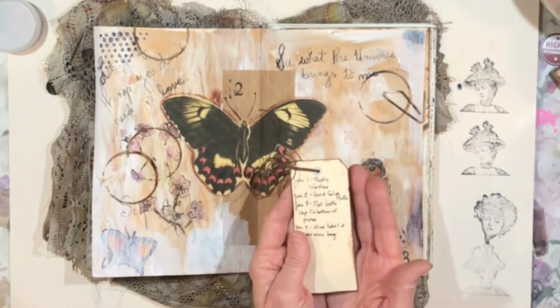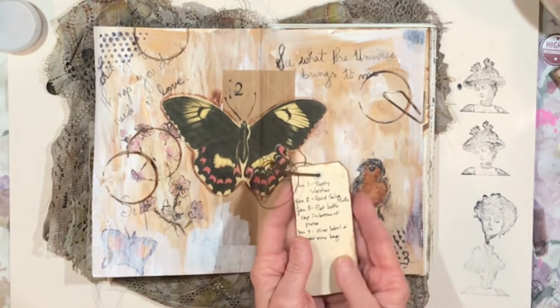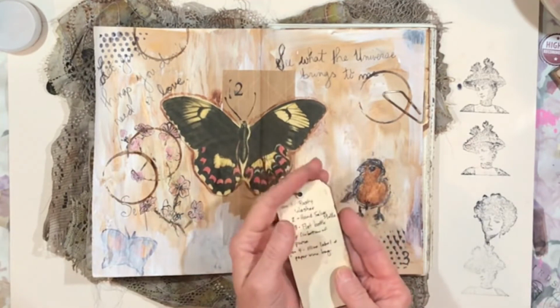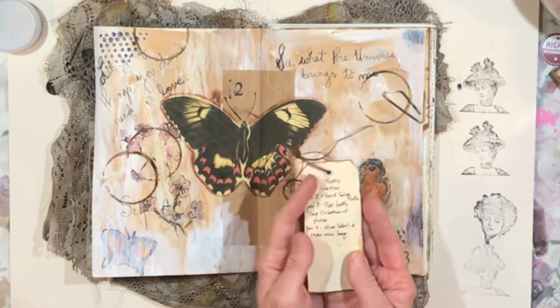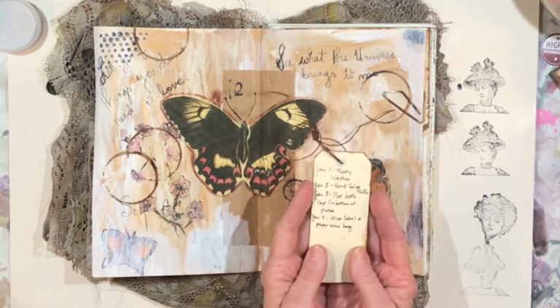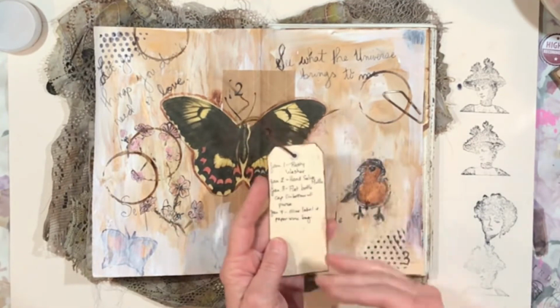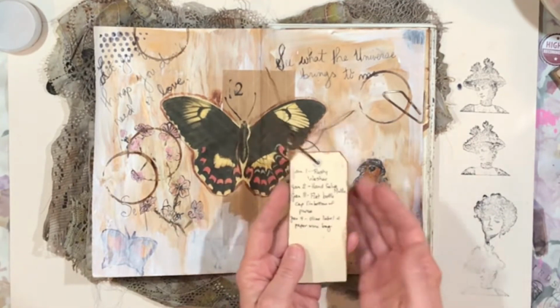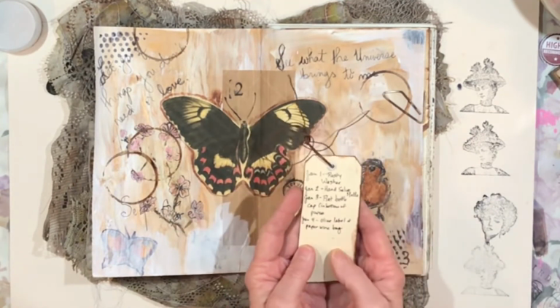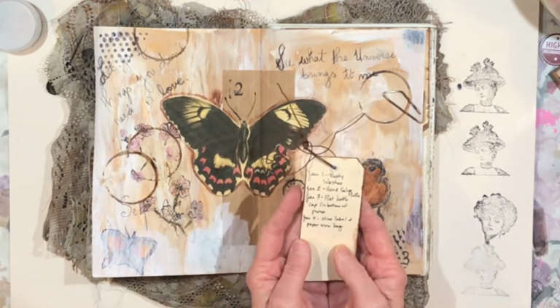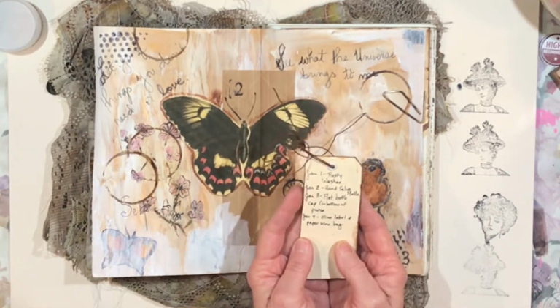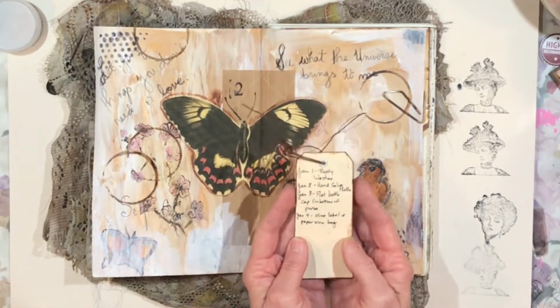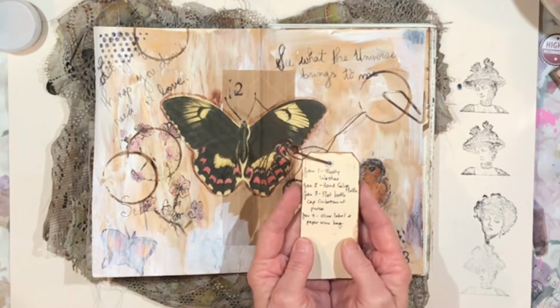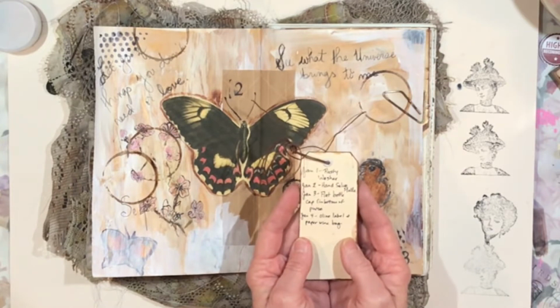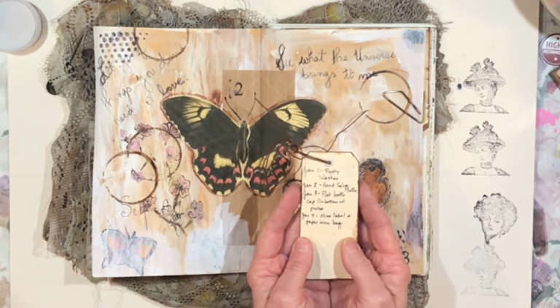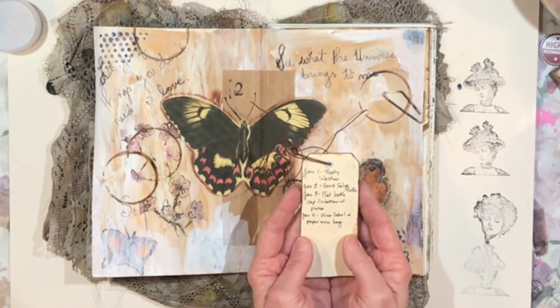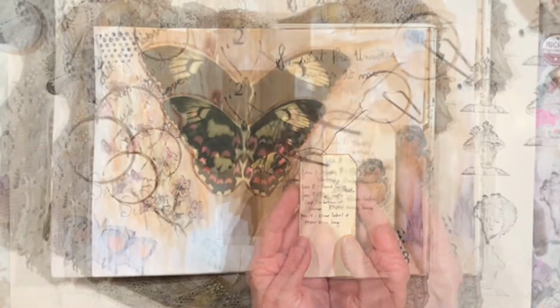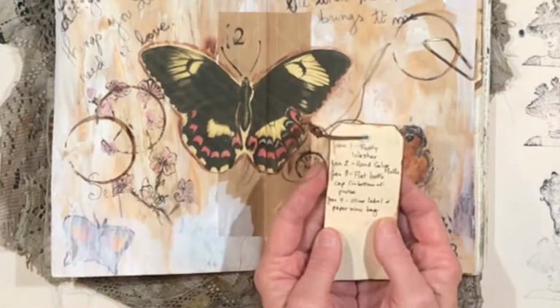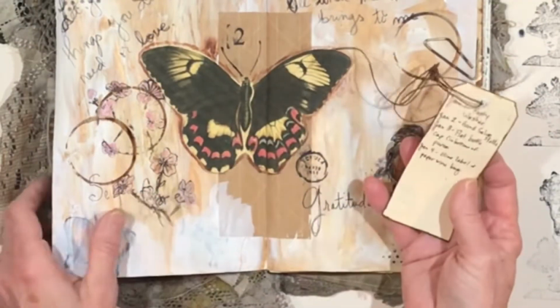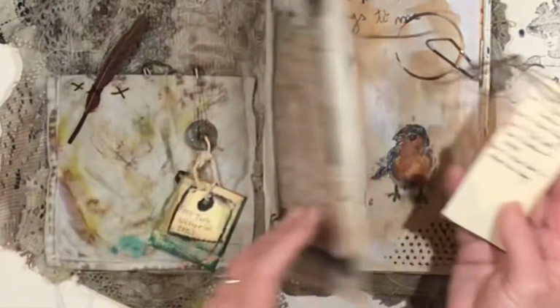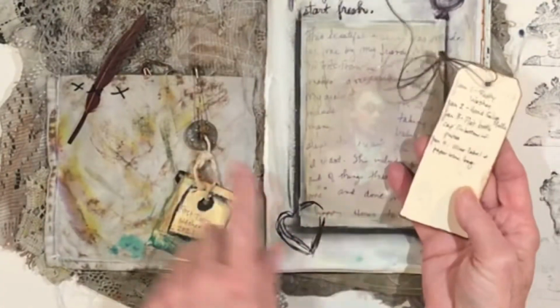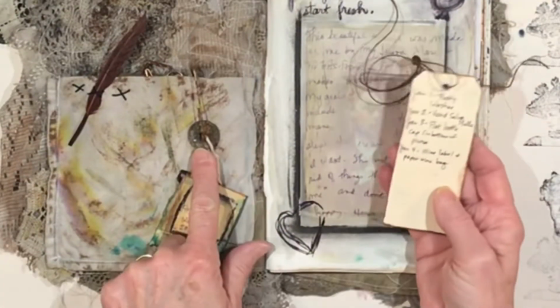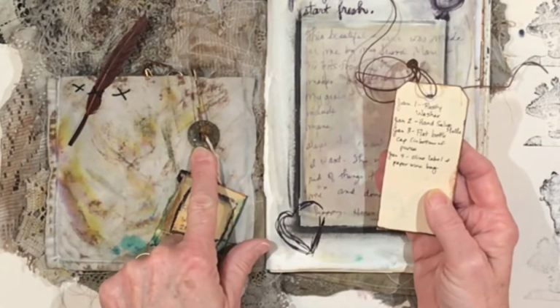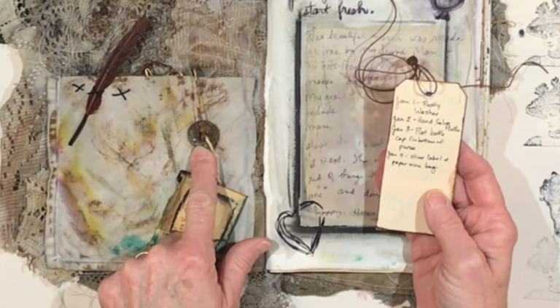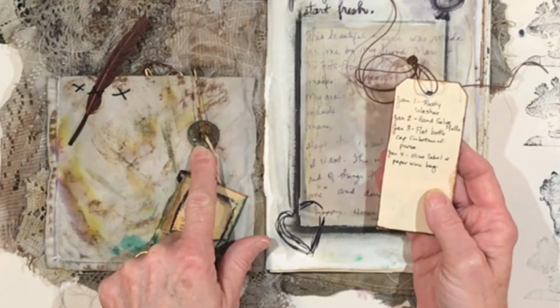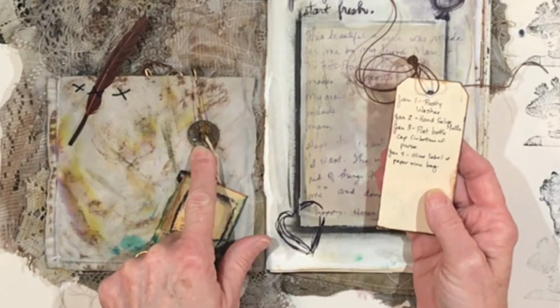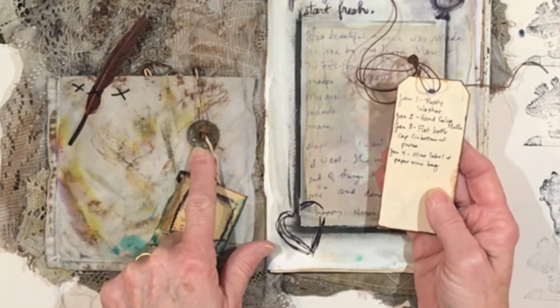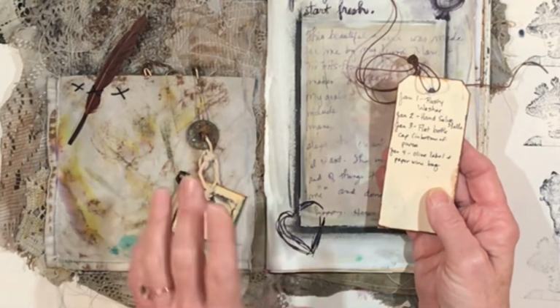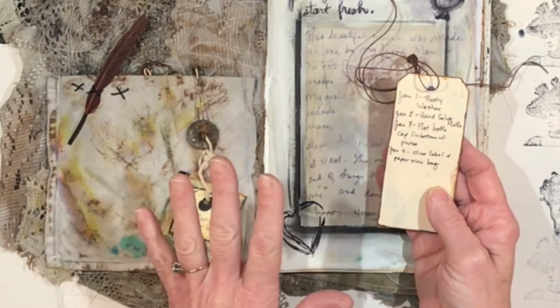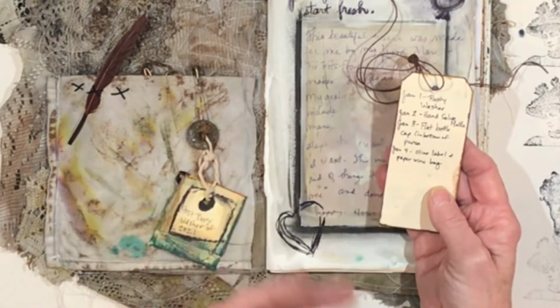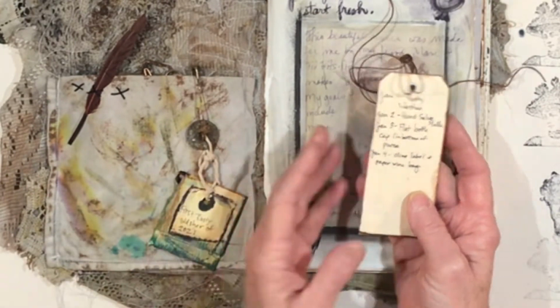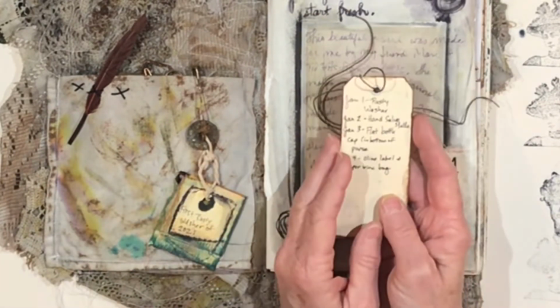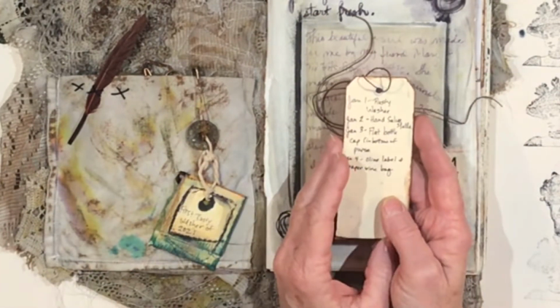So here are the items so far that I've been very appreciative of, or just unexpectedly surprised and delighted by. On January 1st I found the rusty washer in a parking lot. On the second — I didn't bring it out here with me, I meant to, but I'll show you next time —